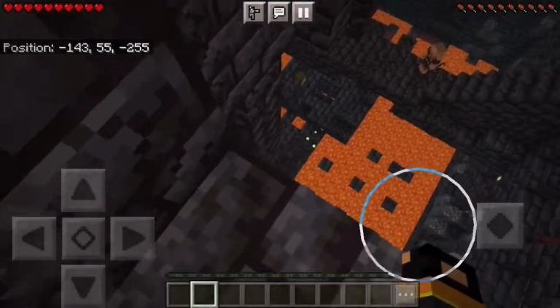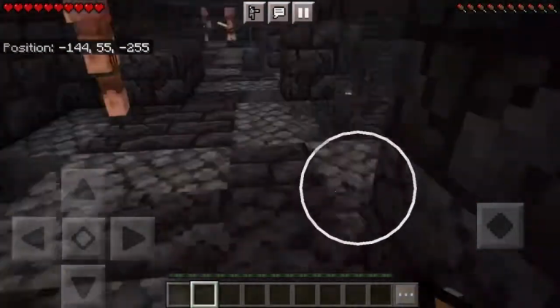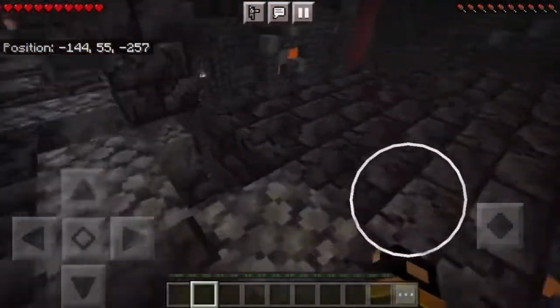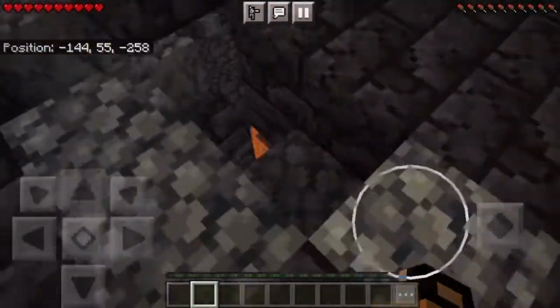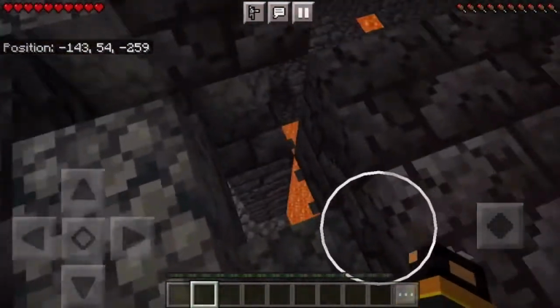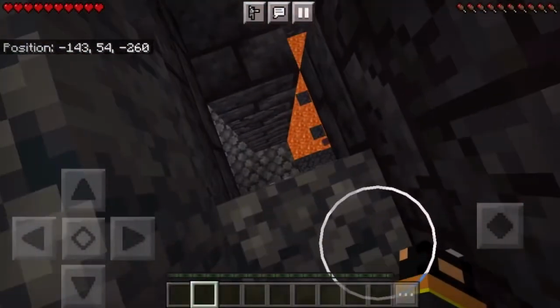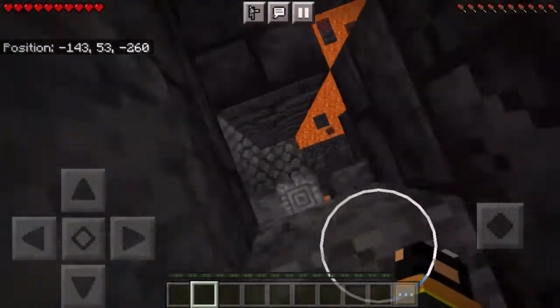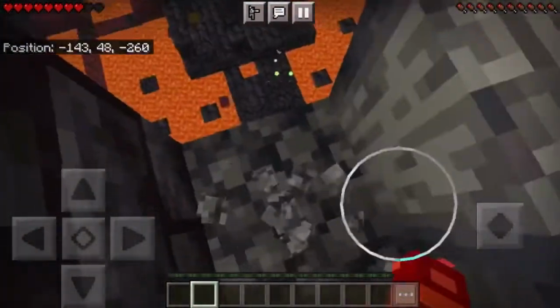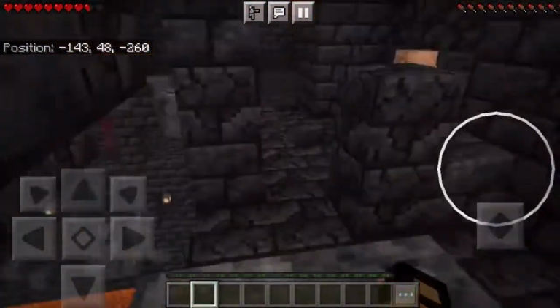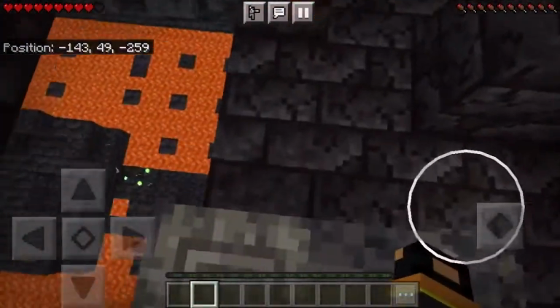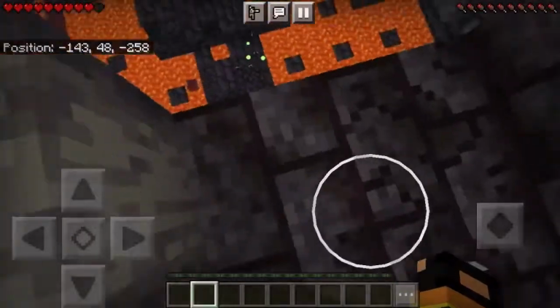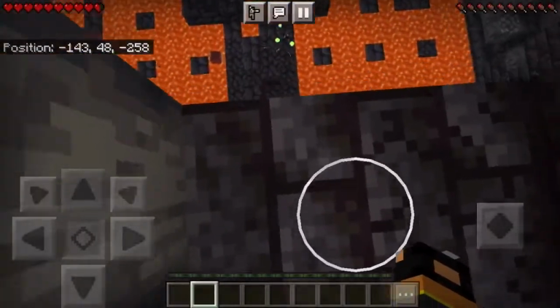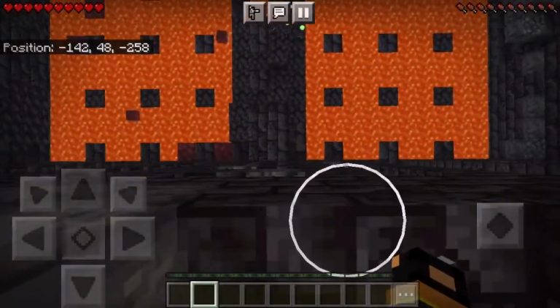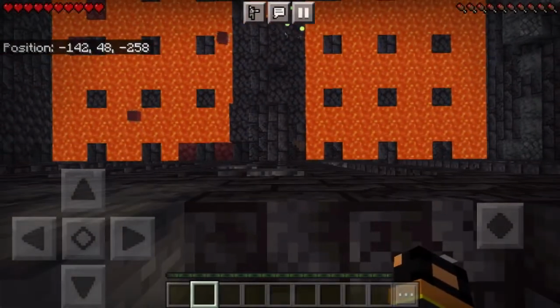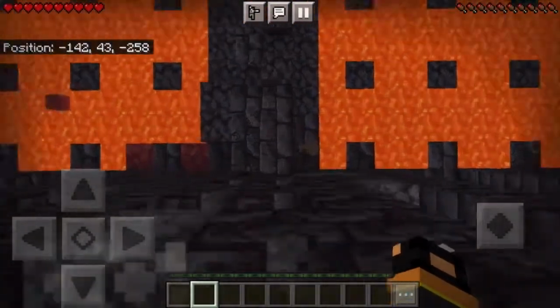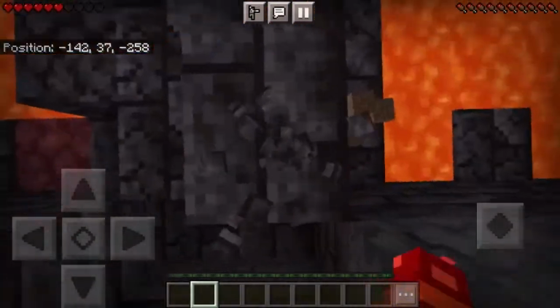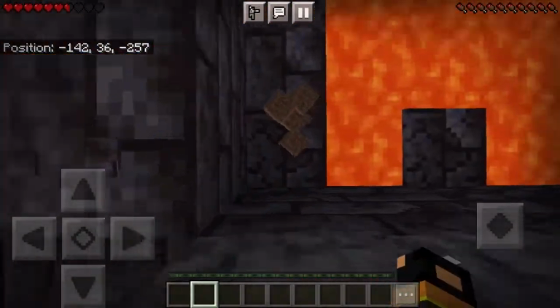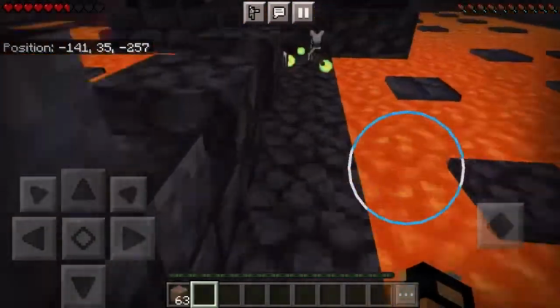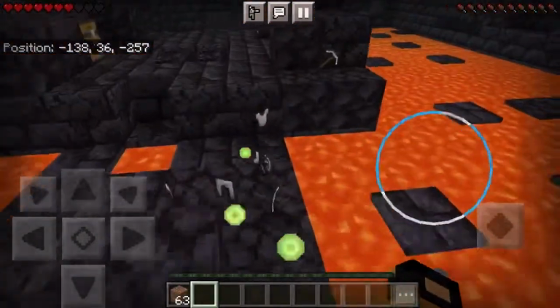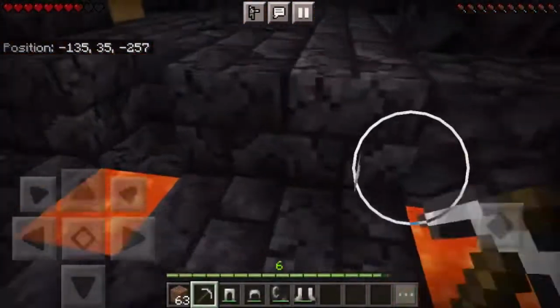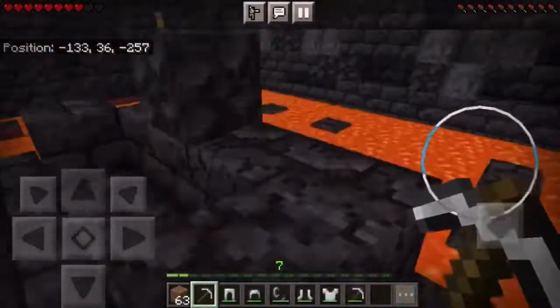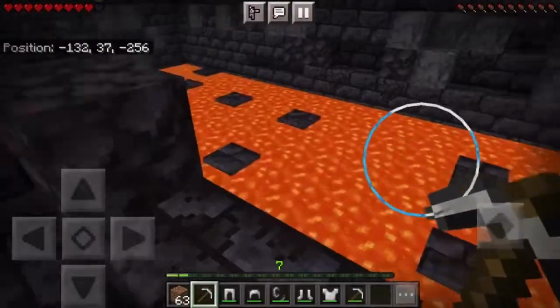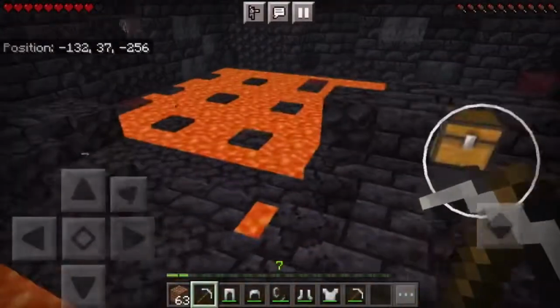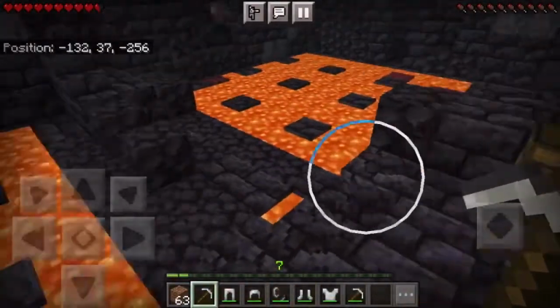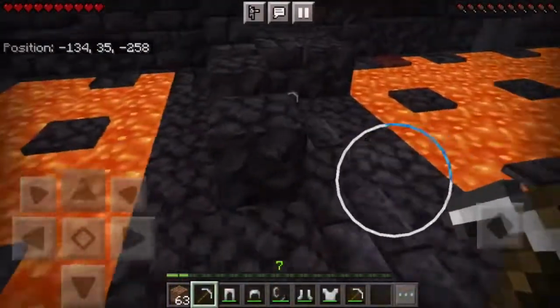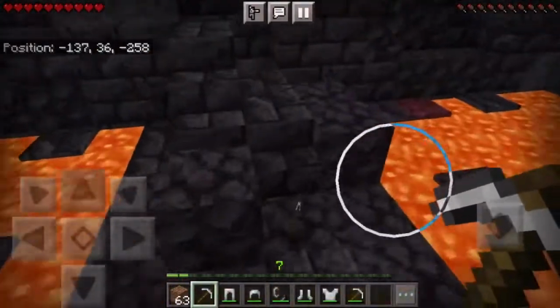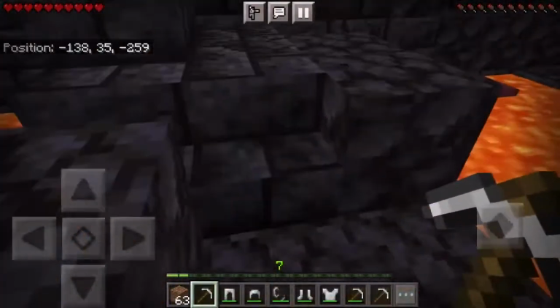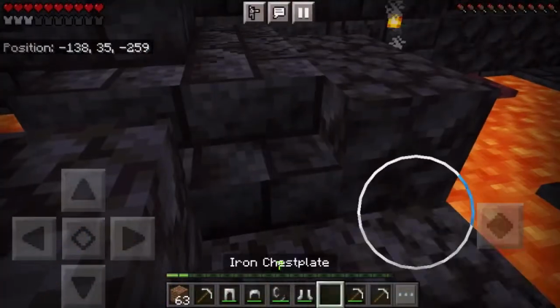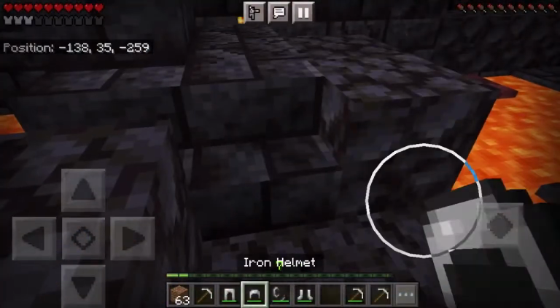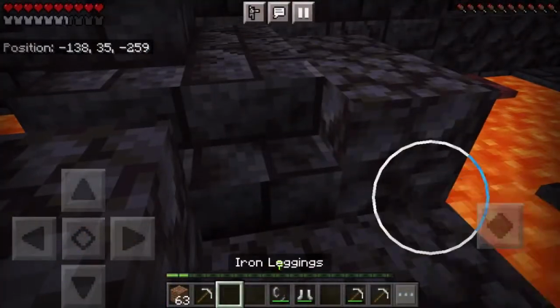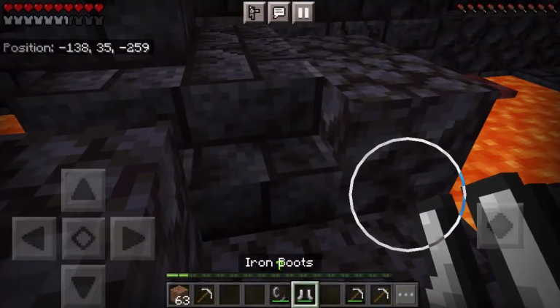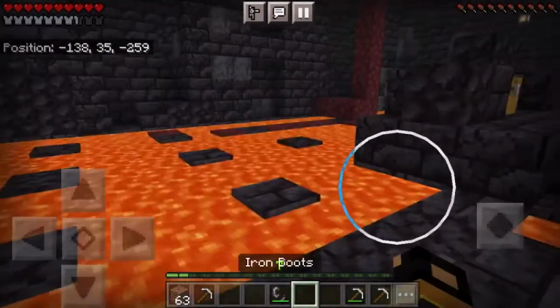Alright, so basically as you just saw earlier I had died to fall damage and lost my levels. So basically what I'm doing right now is getting down to my stuff, getting up to level 30, and exploring the nether and building an enchantment table this episode.